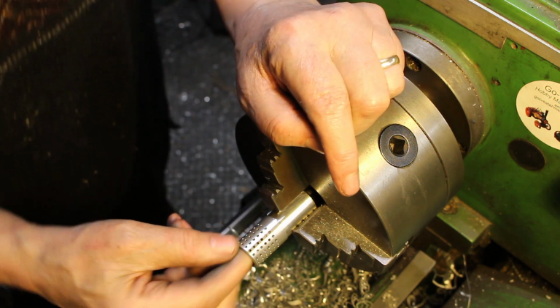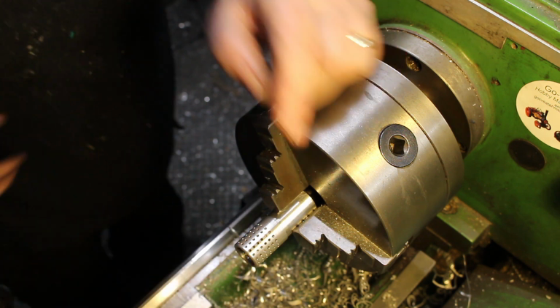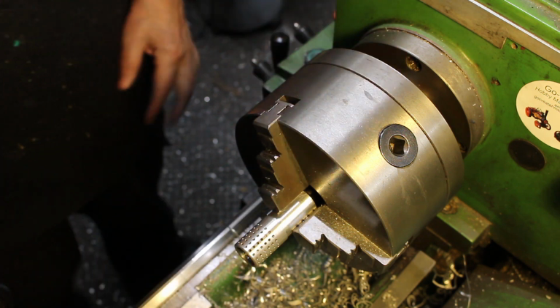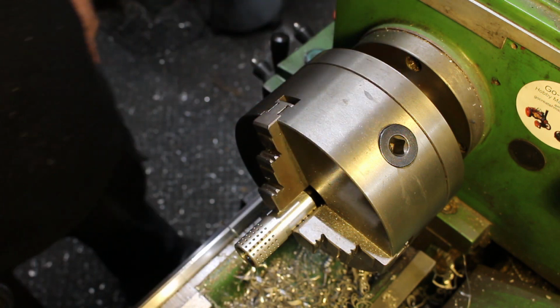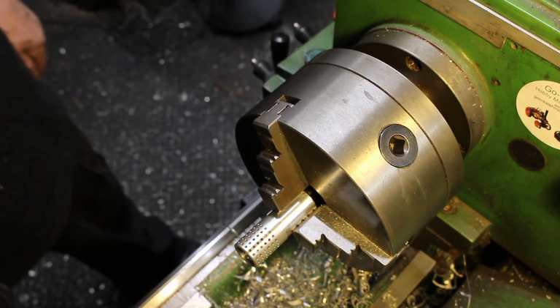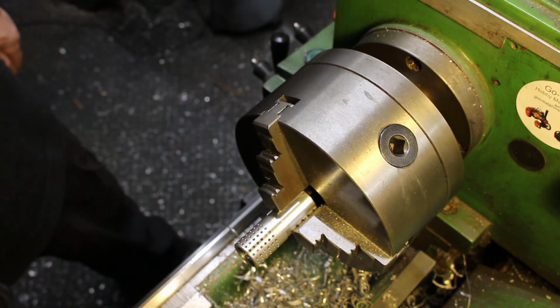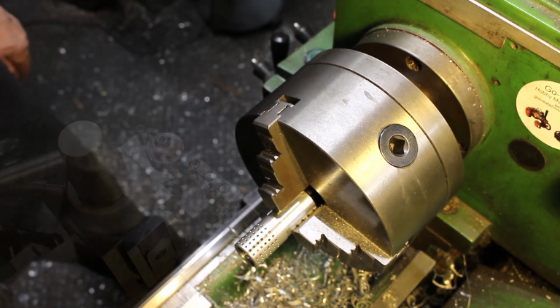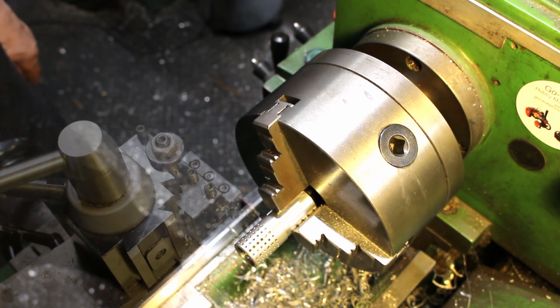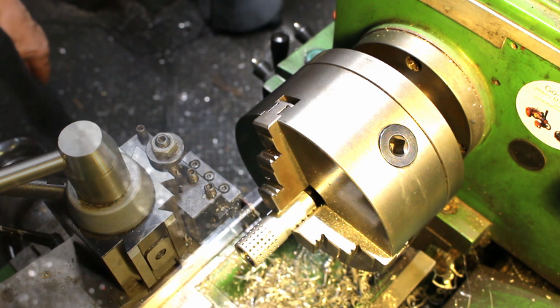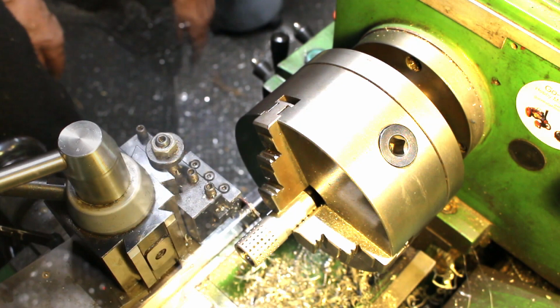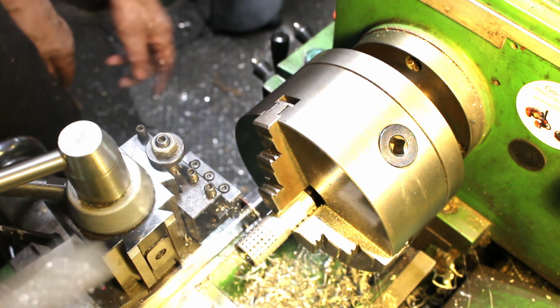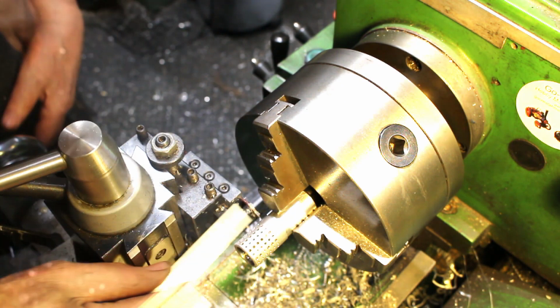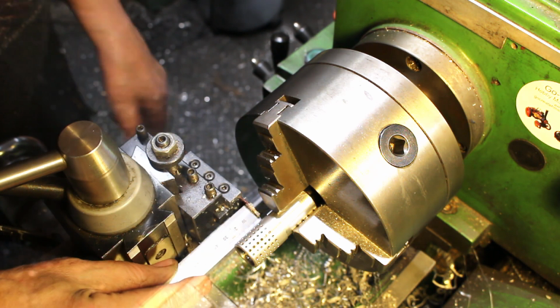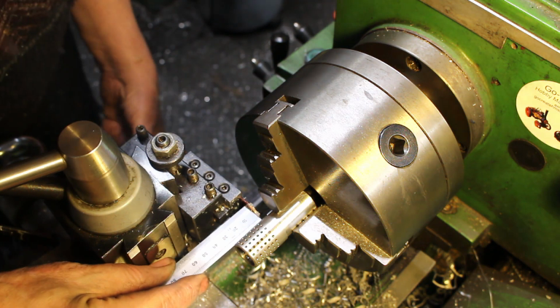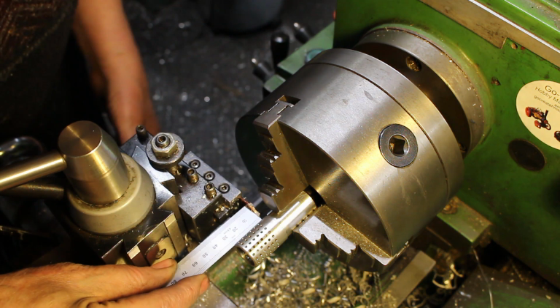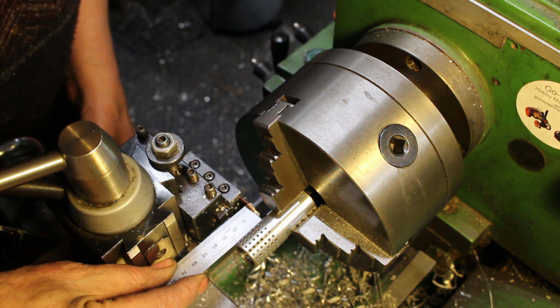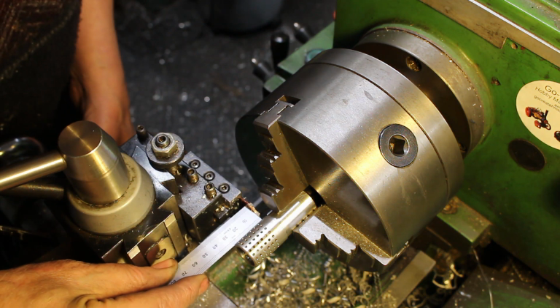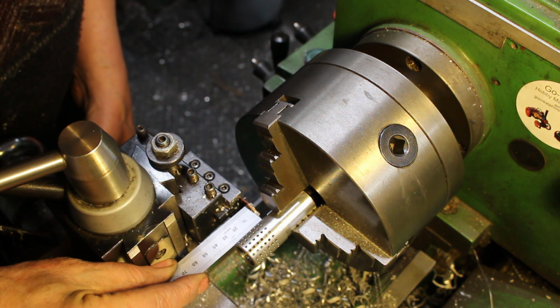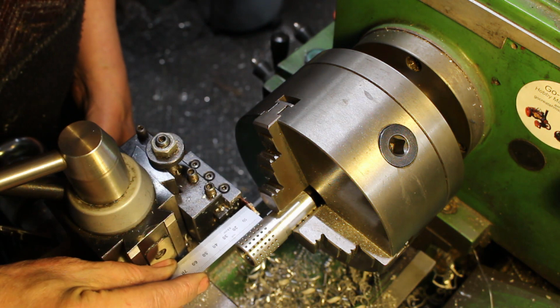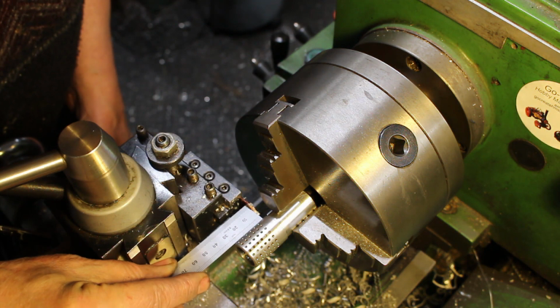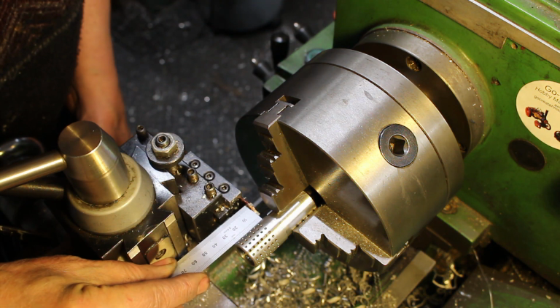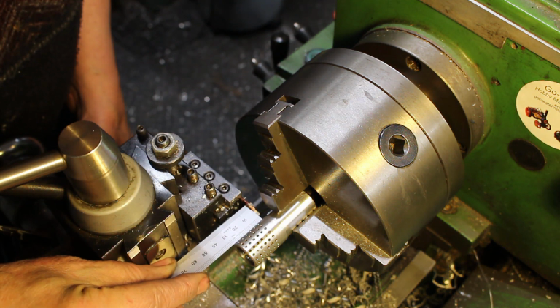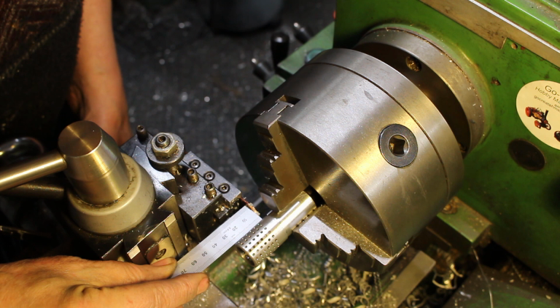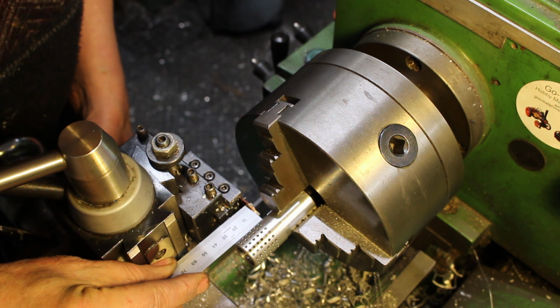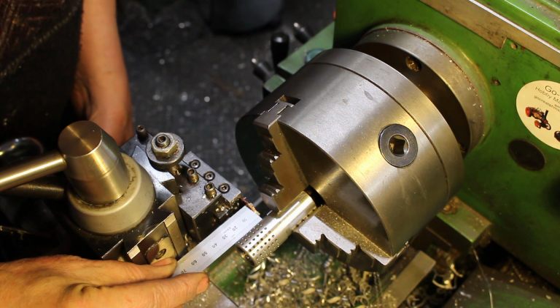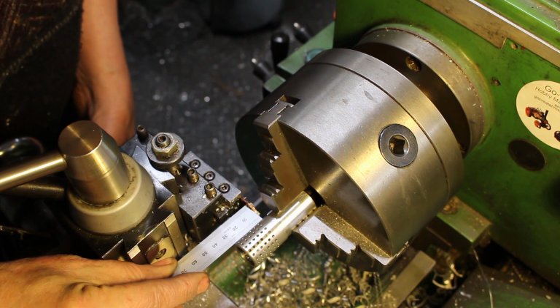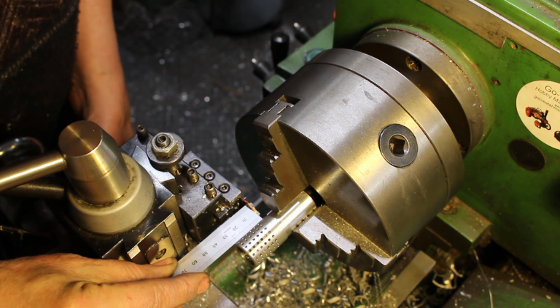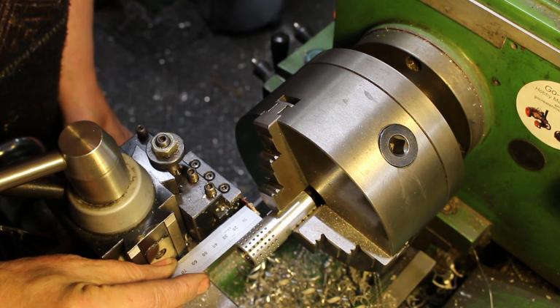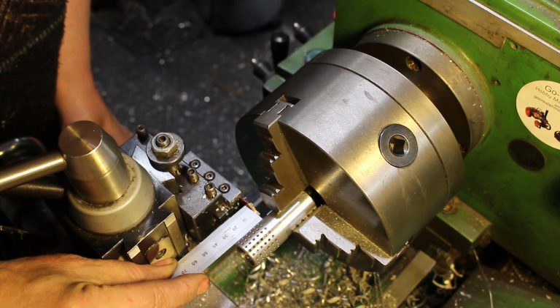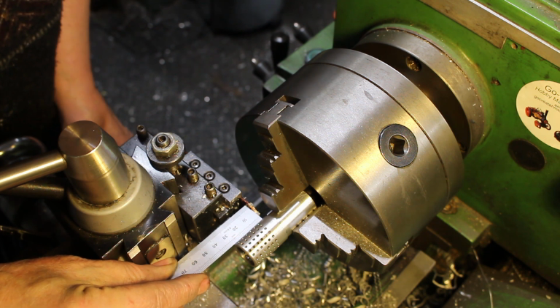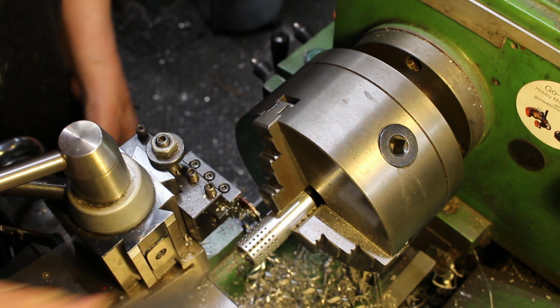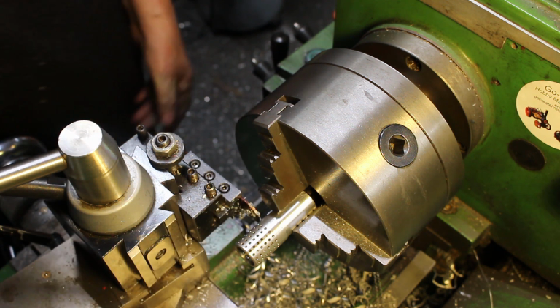Okay I'm going to part it off — just just over 30 millimeters.